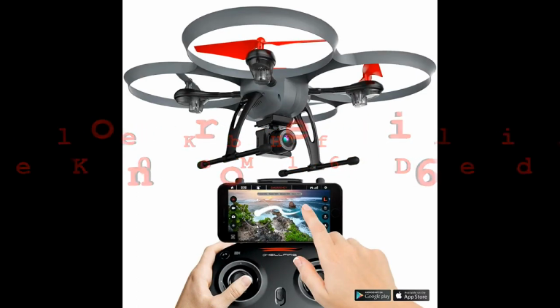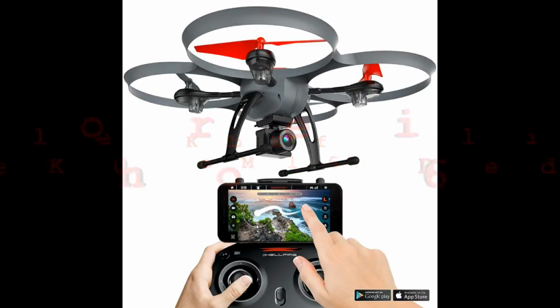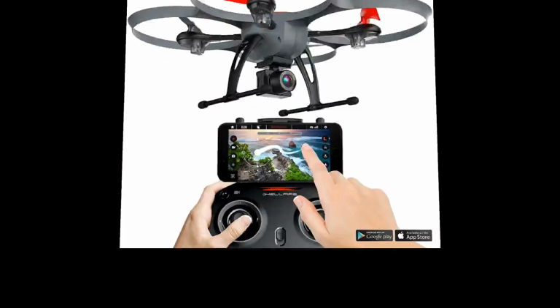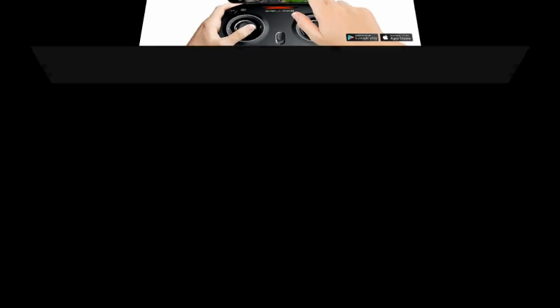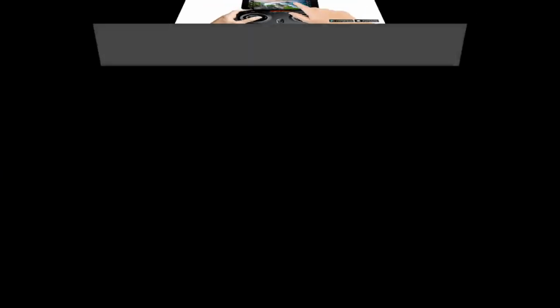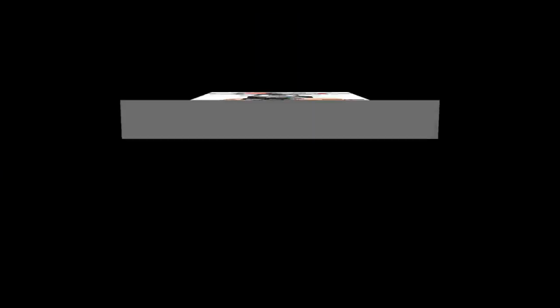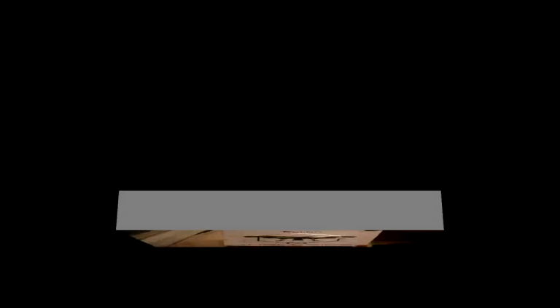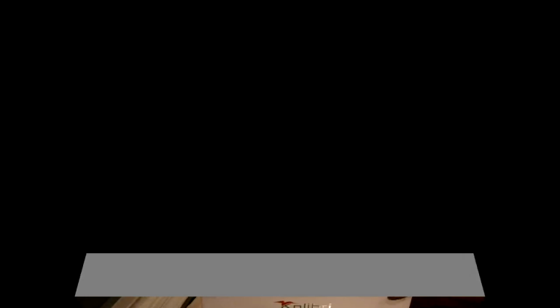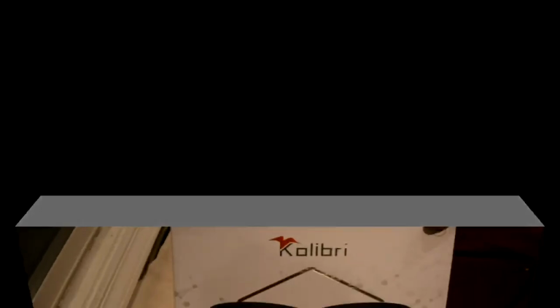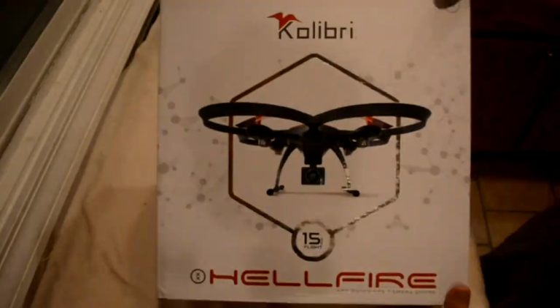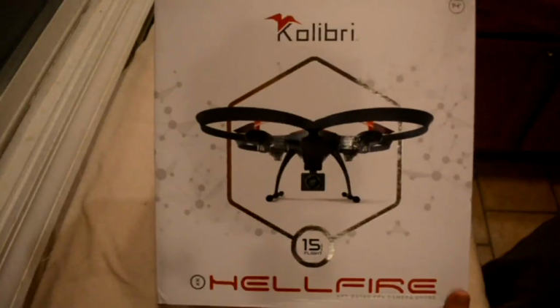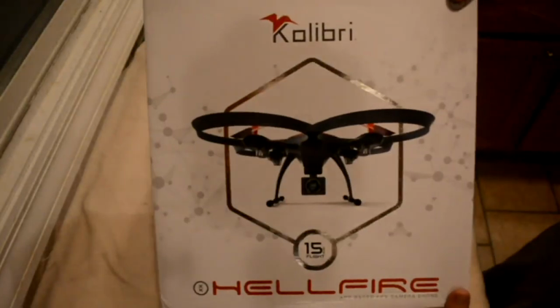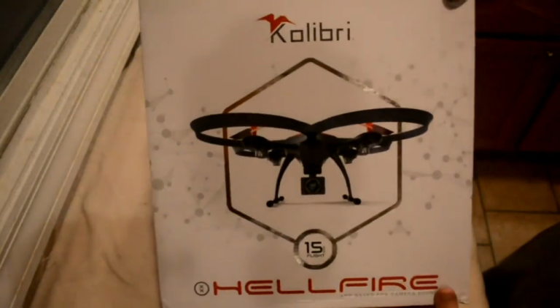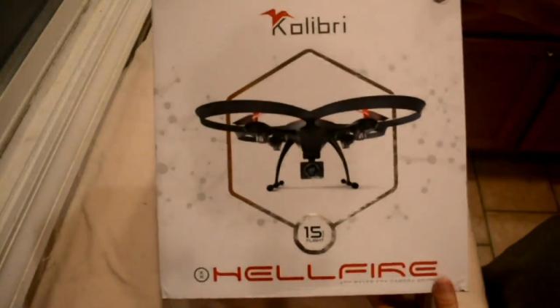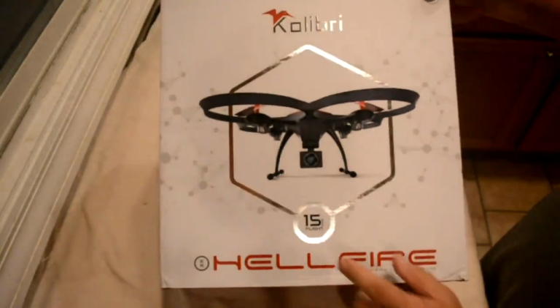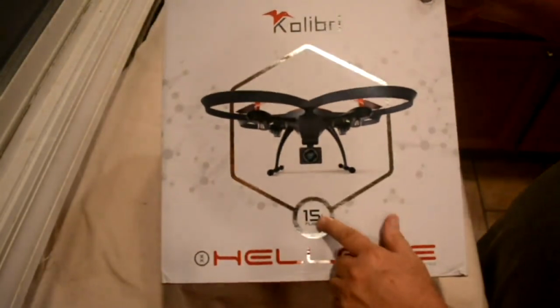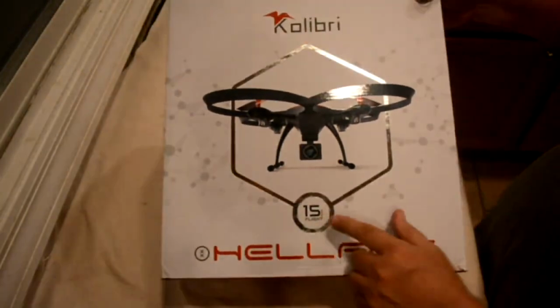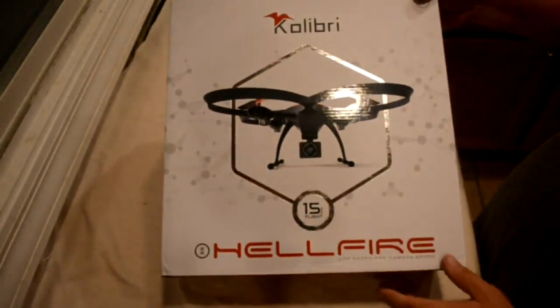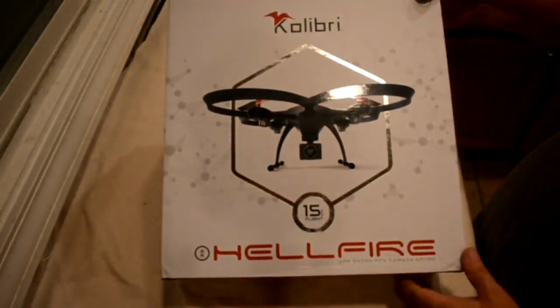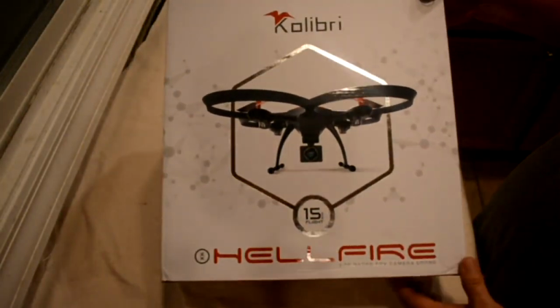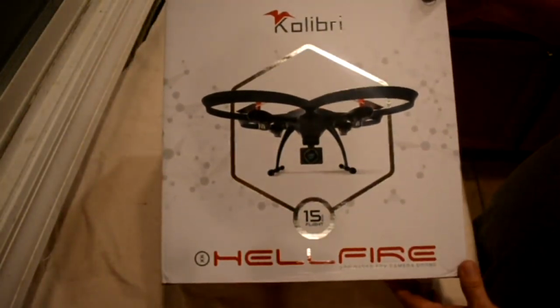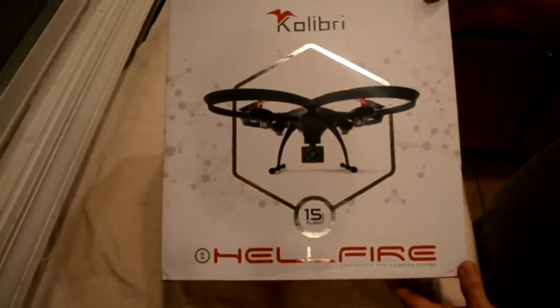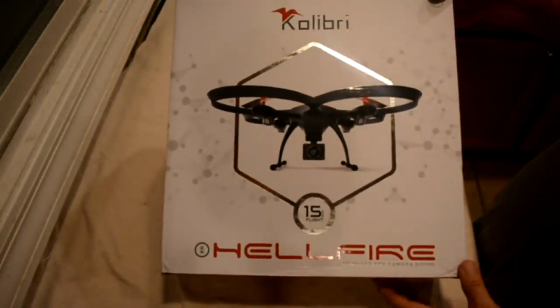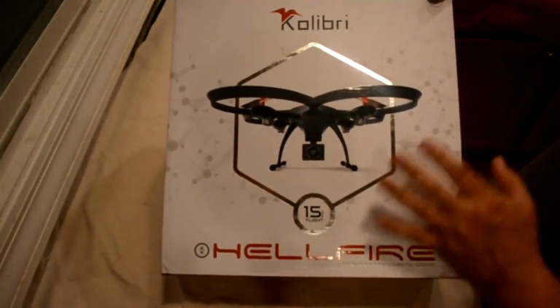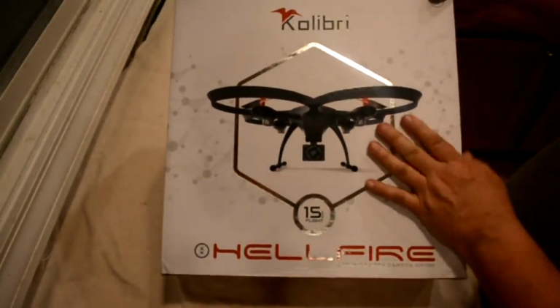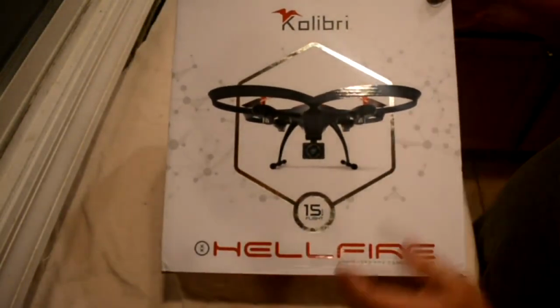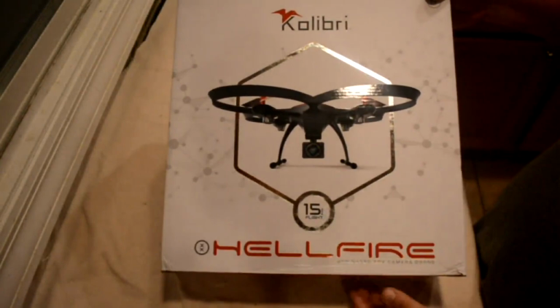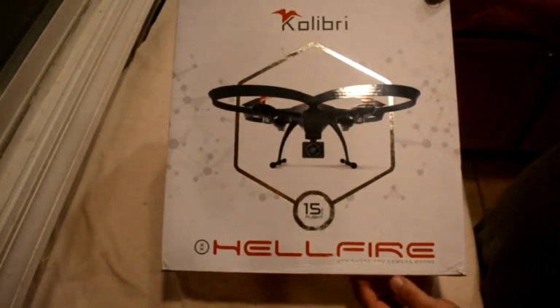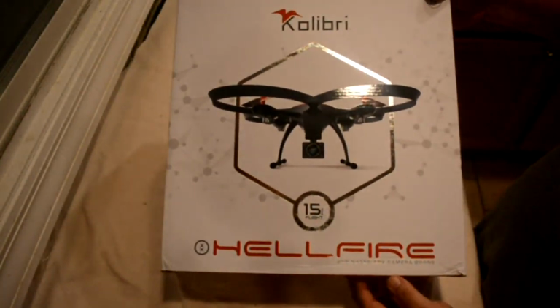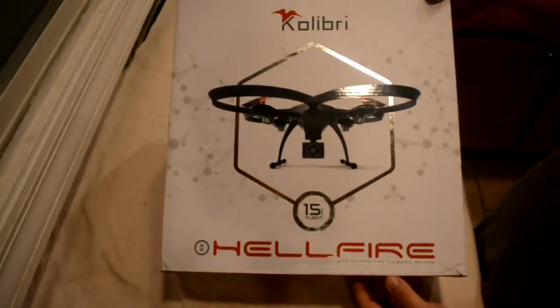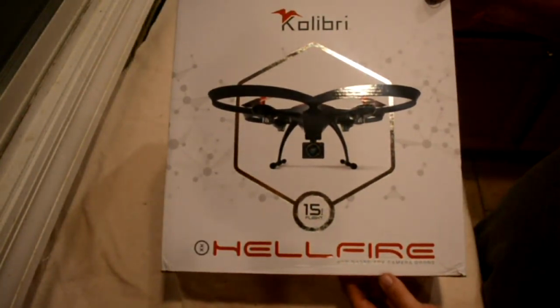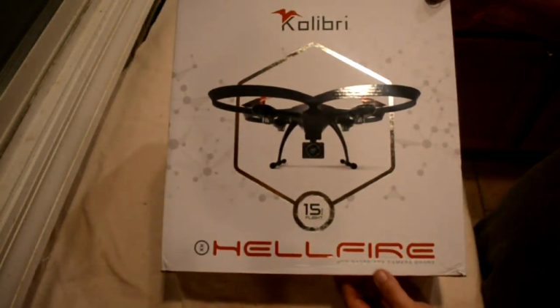This is the Hellfire drone from Calibre. It's got 15 minutes flight time — that's like double what a toy grade normally gets, so that's pretty impressive.